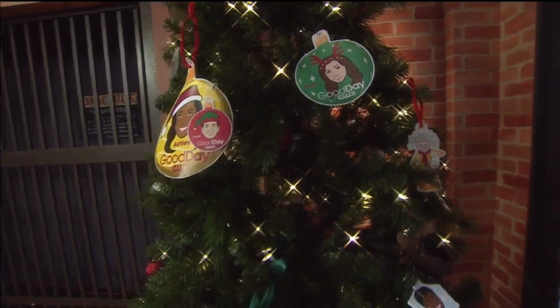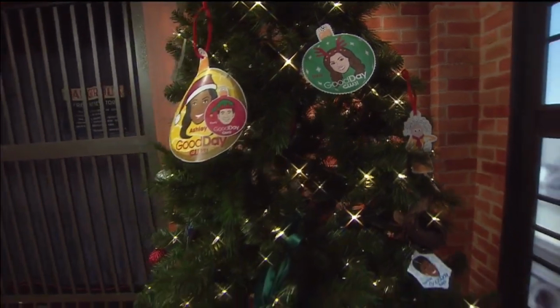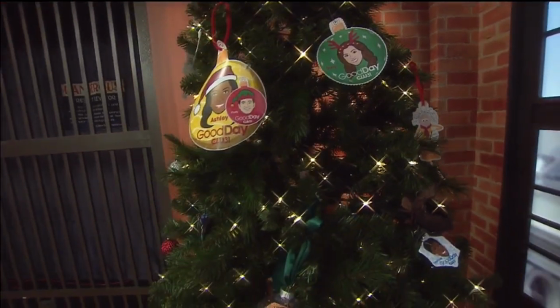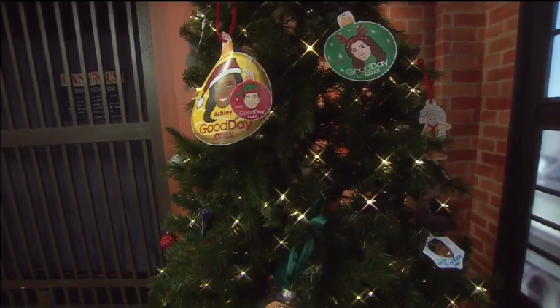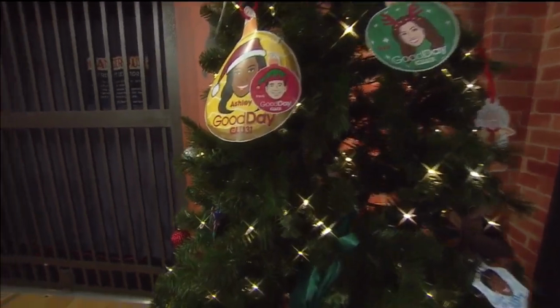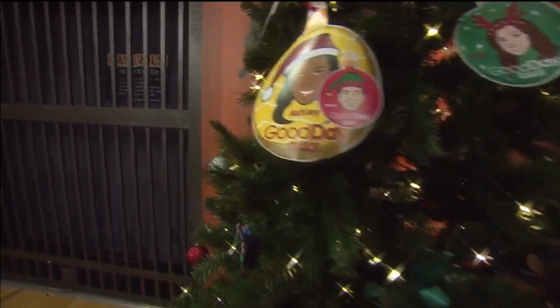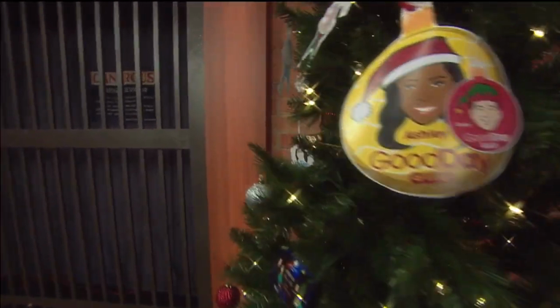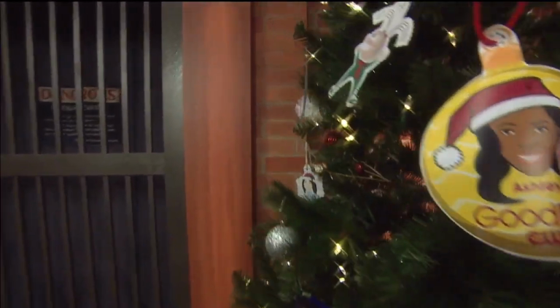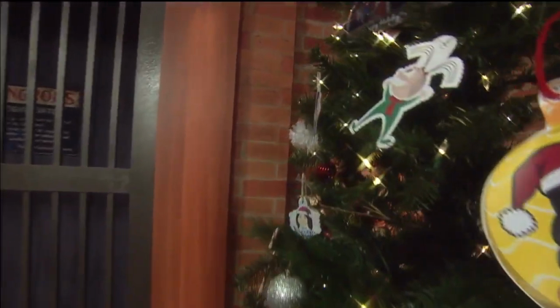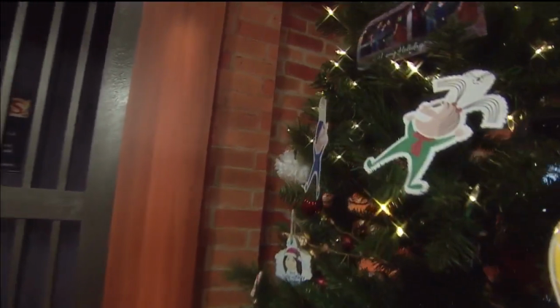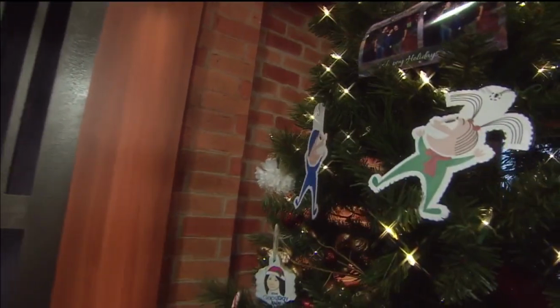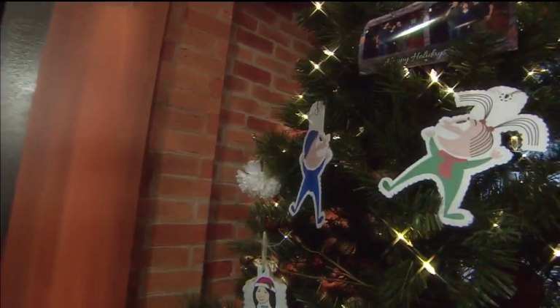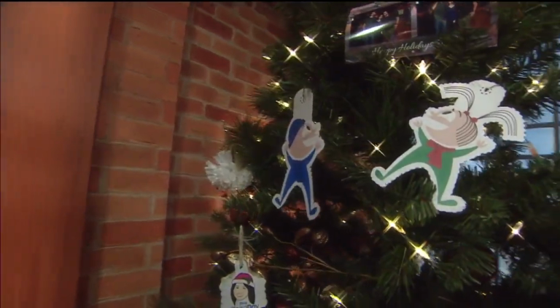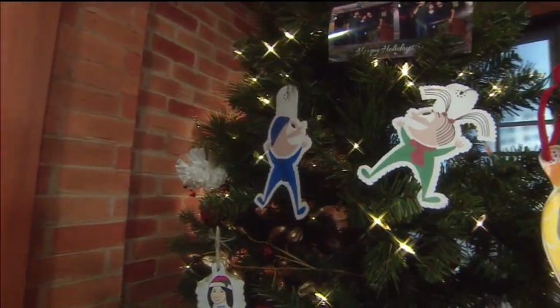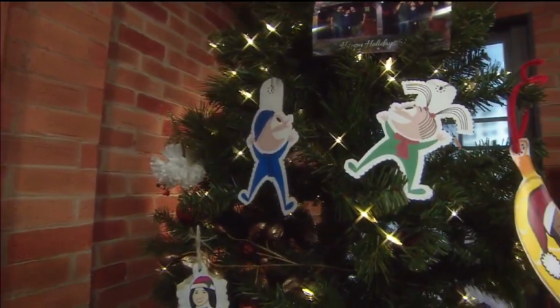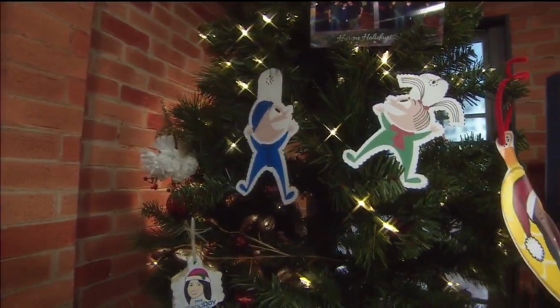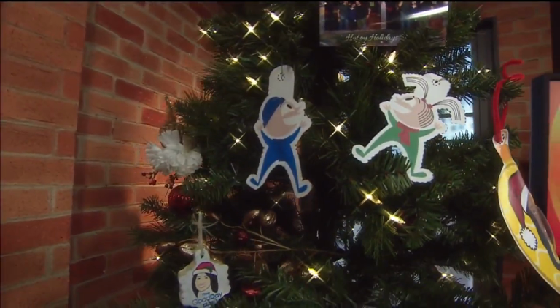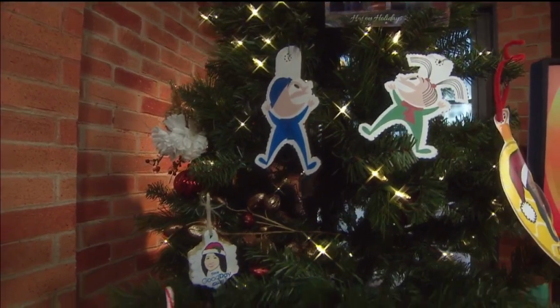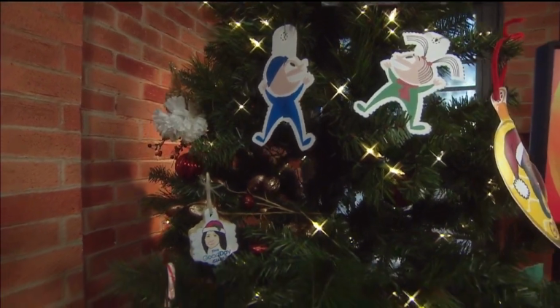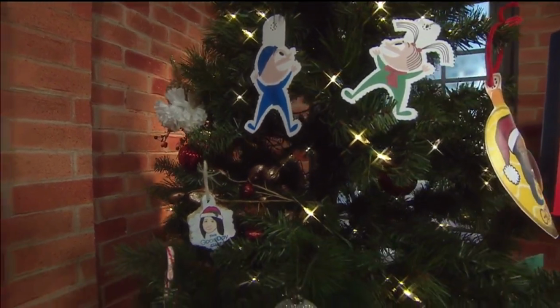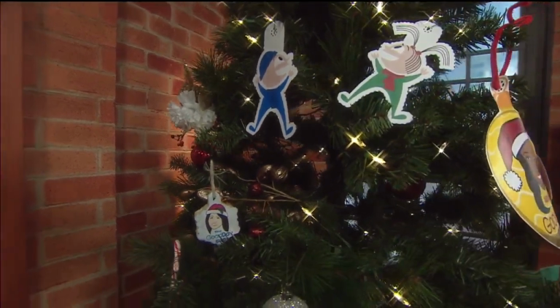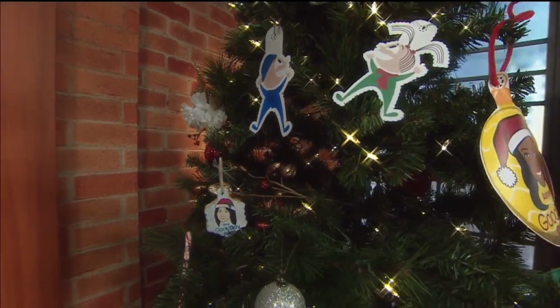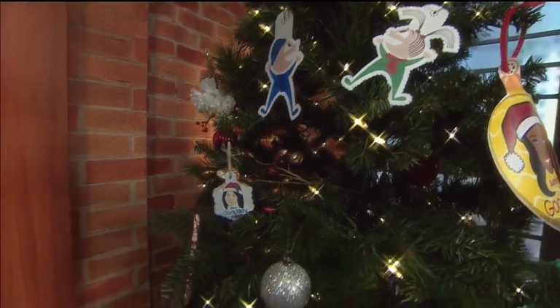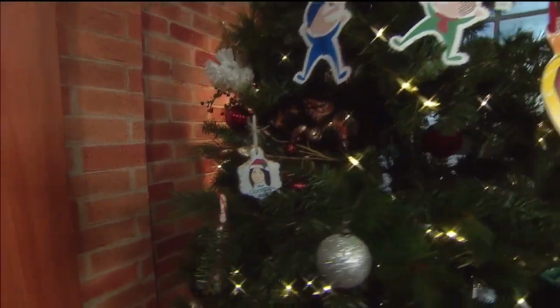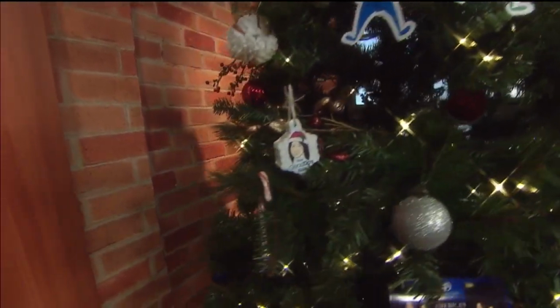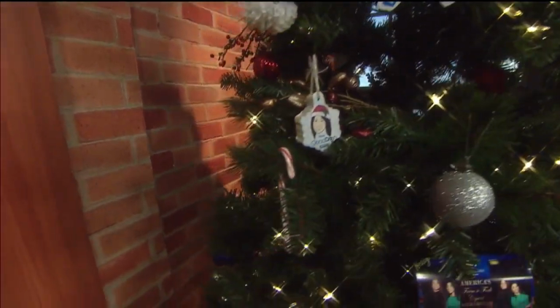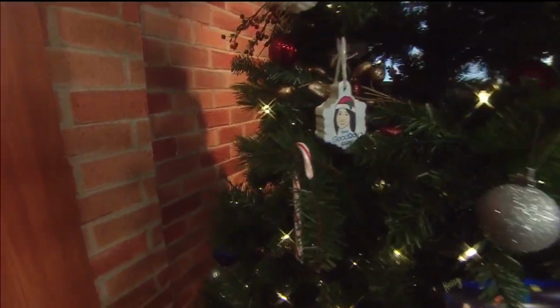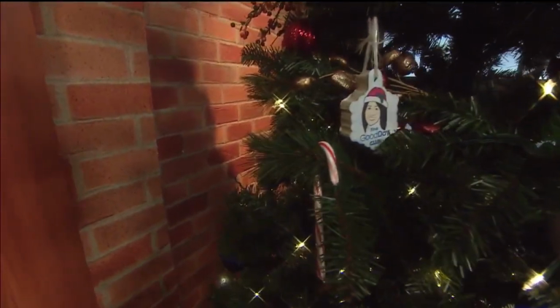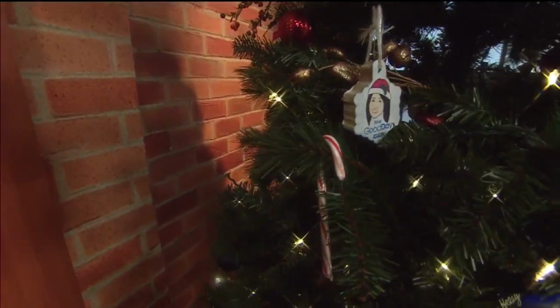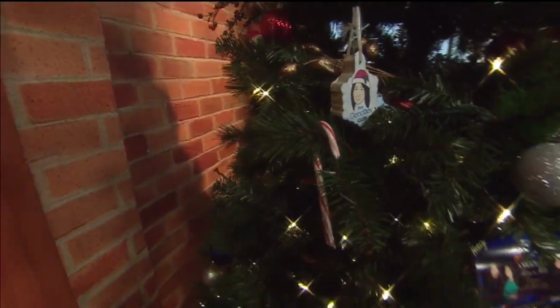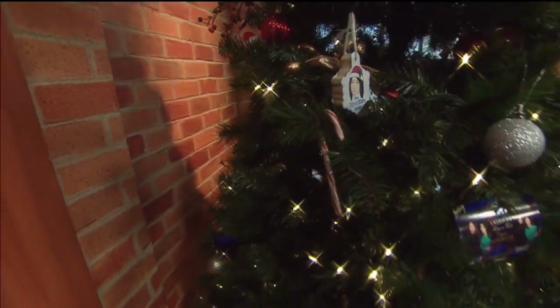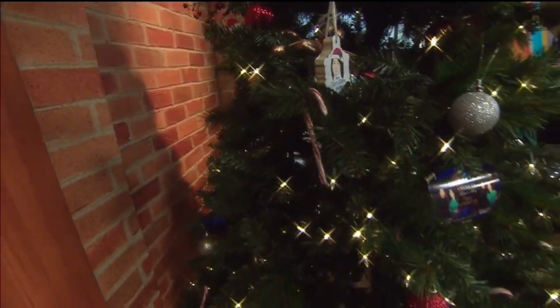Rover! And Rover got an upgrade too. Really? Yeah, it's over here. Let me show it to you. Let me get it. Rover is so giant on that tree.